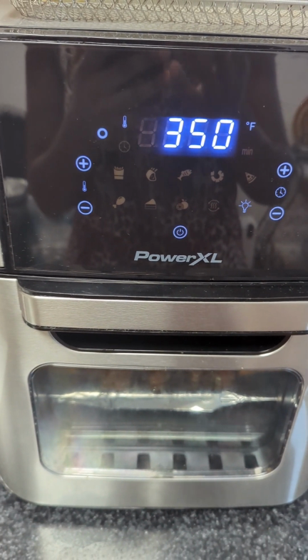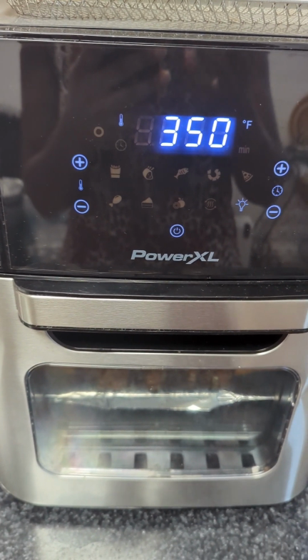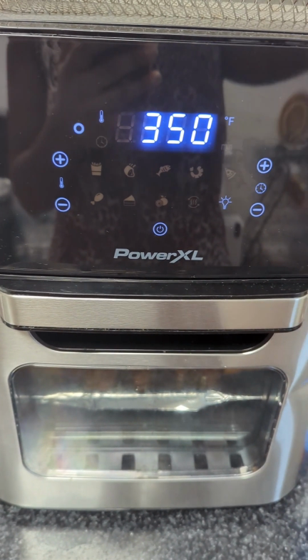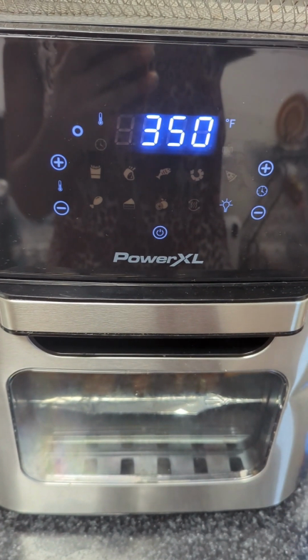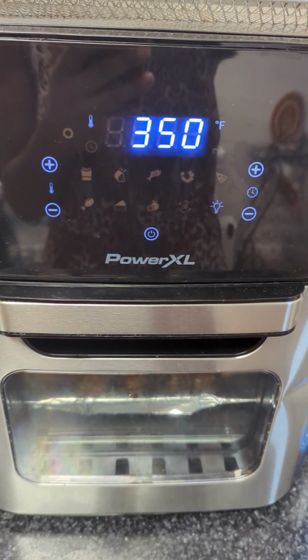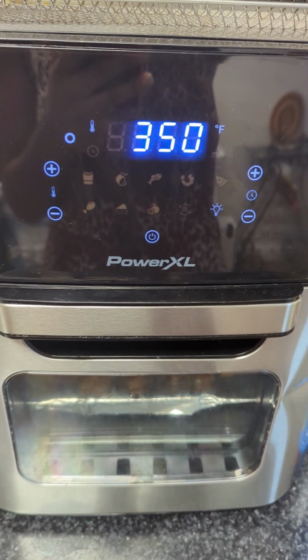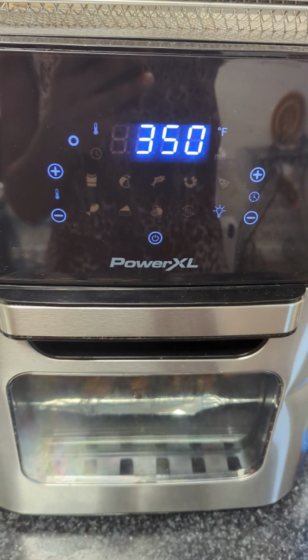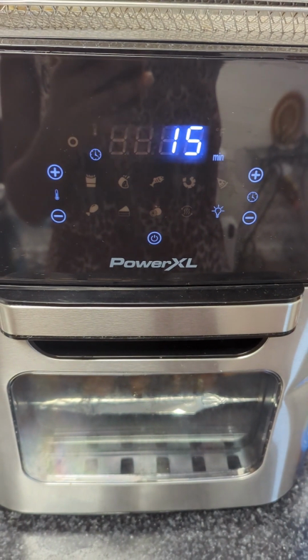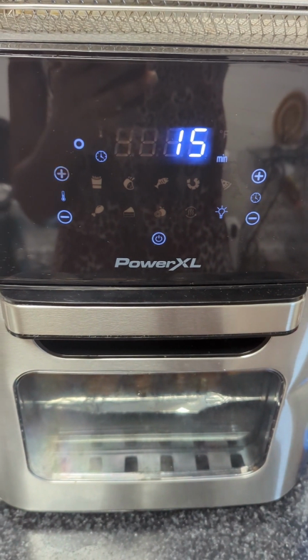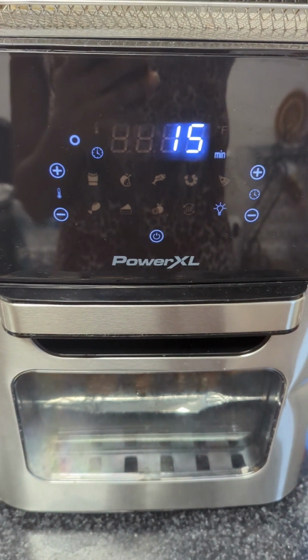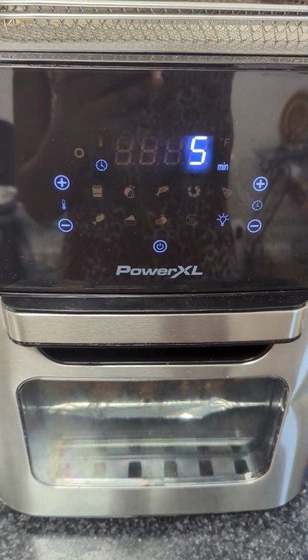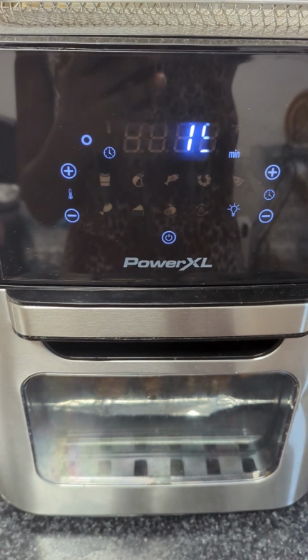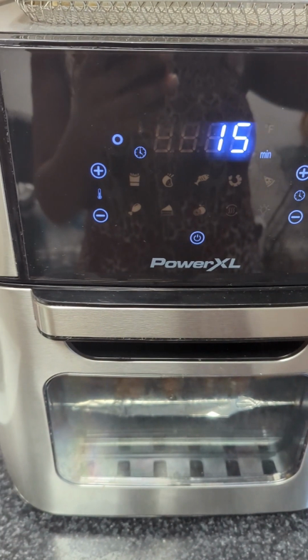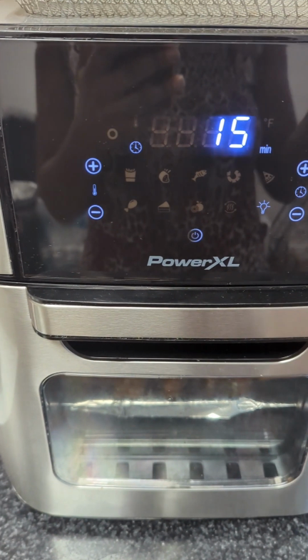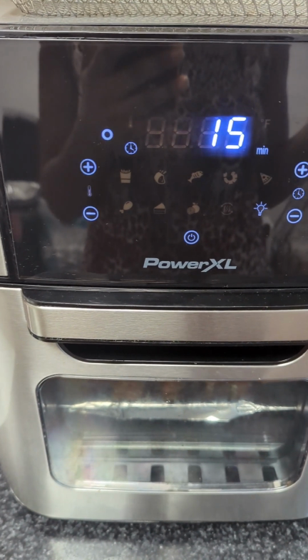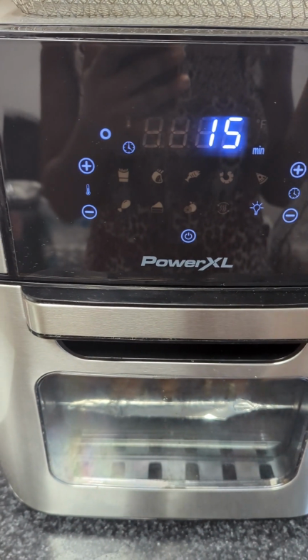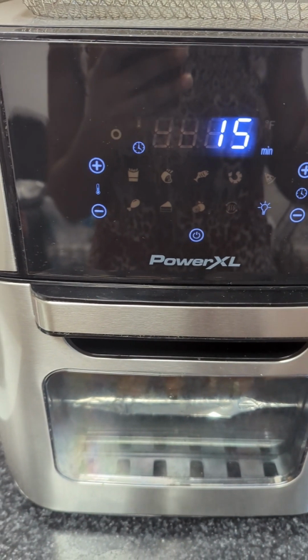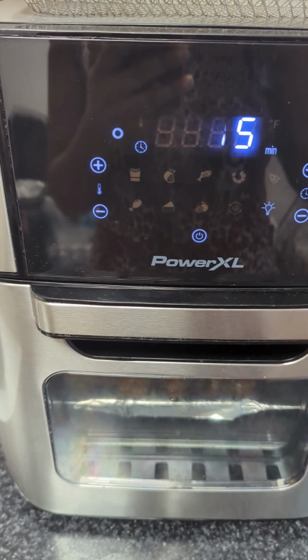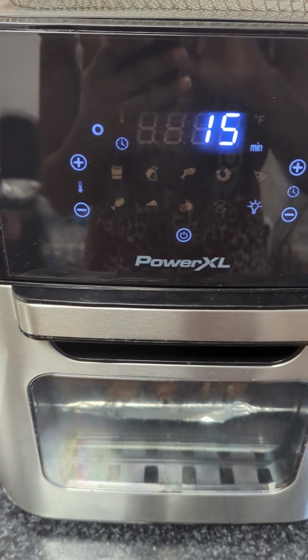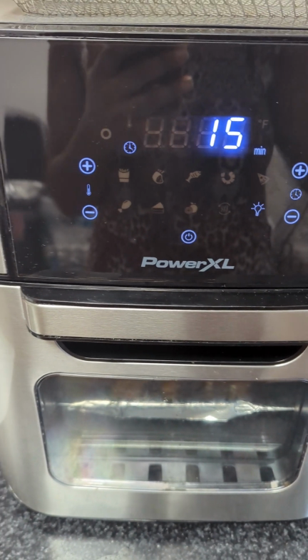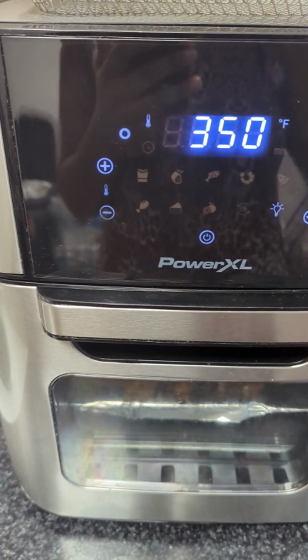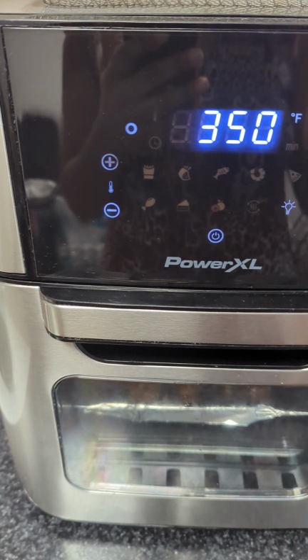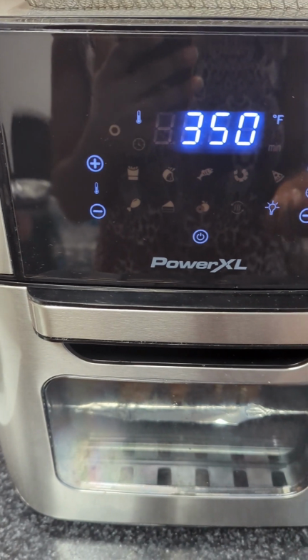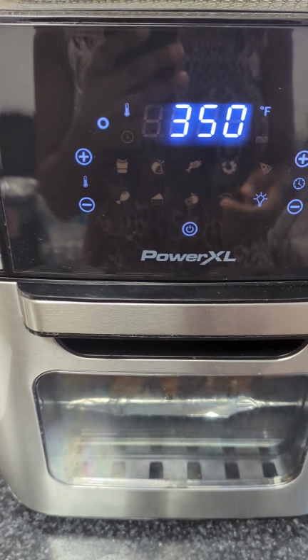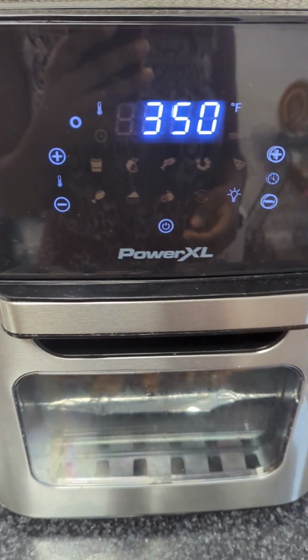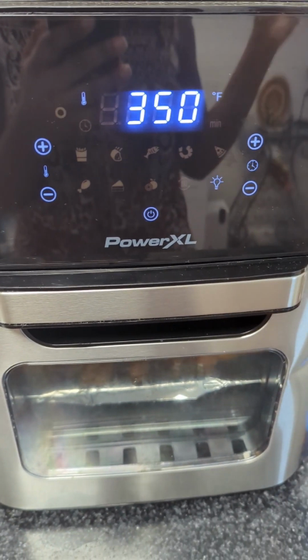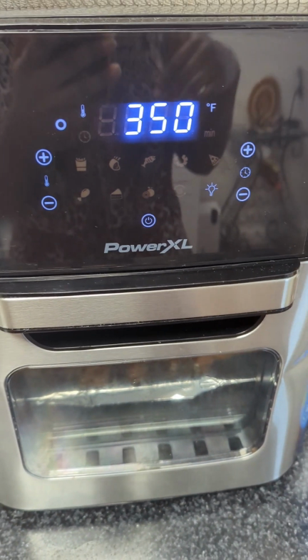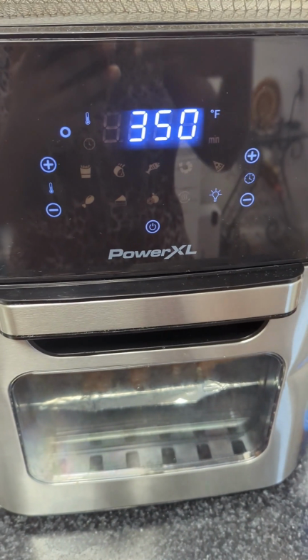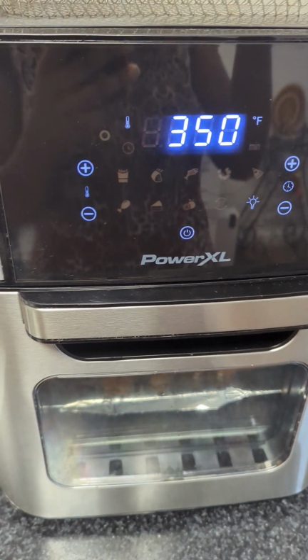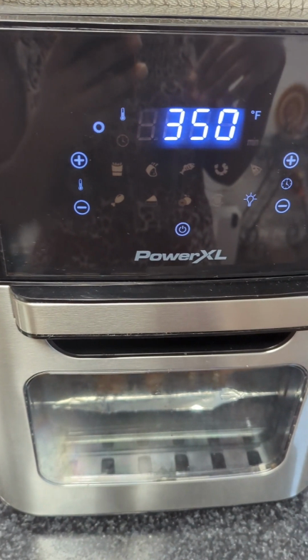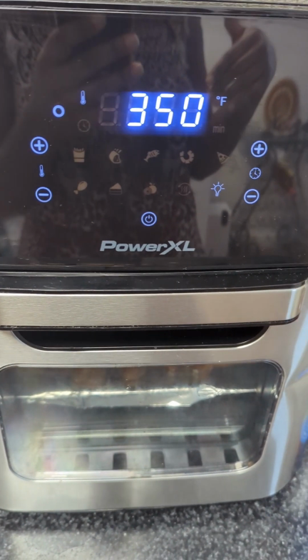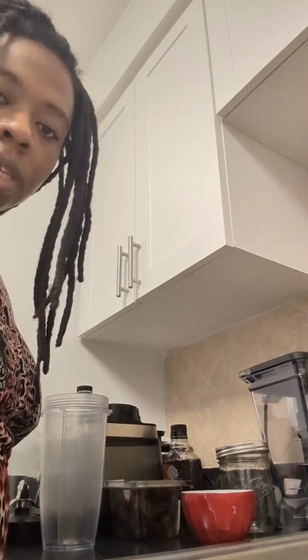I put the almonds in there to let the natural oils come out so I don't have to add oil to the almond butter. I'll see y'all when it's time to mix it.